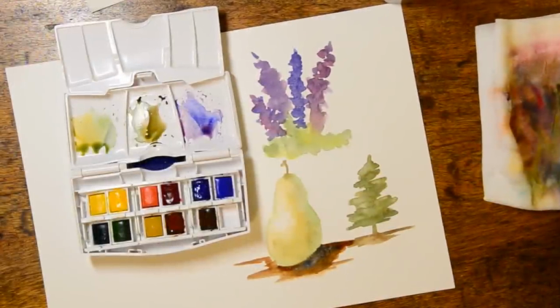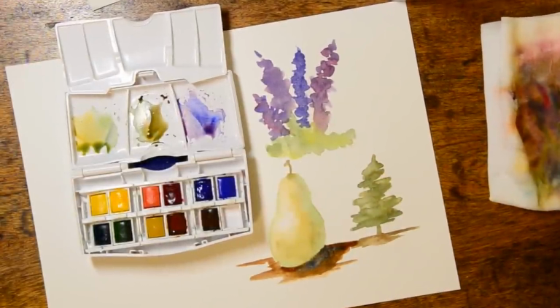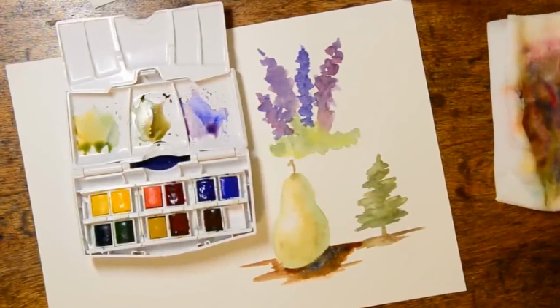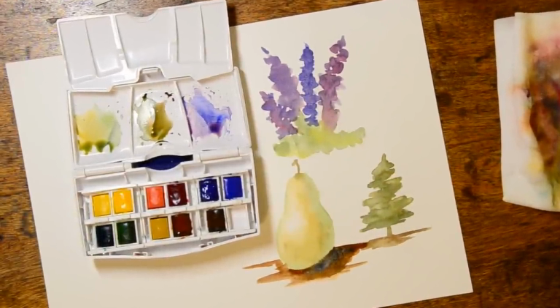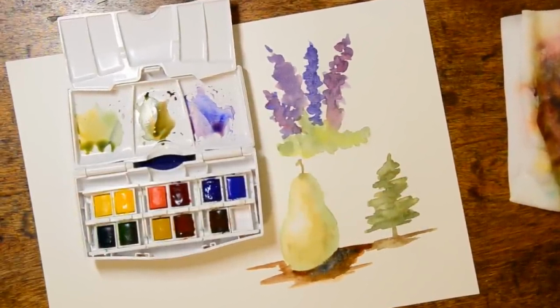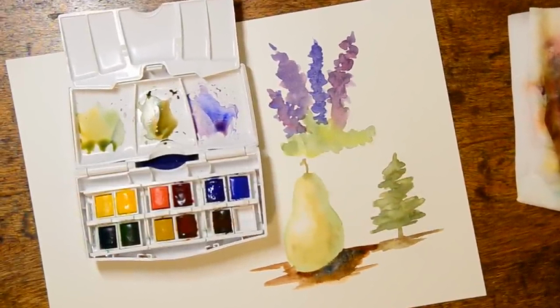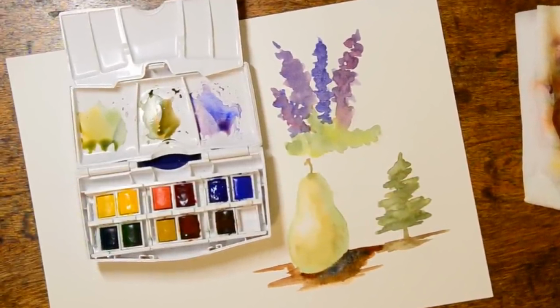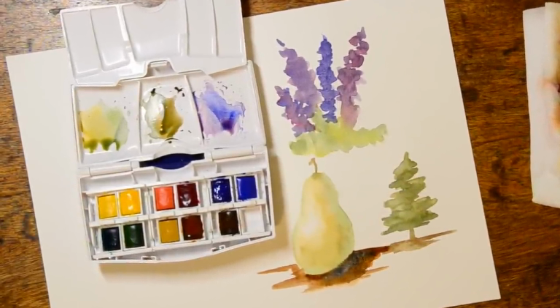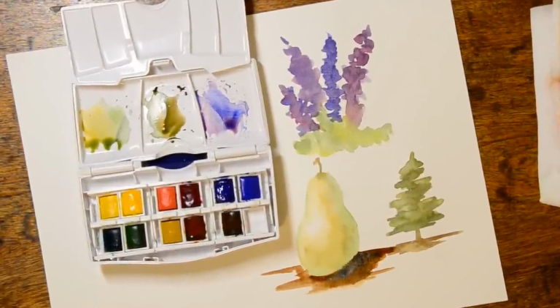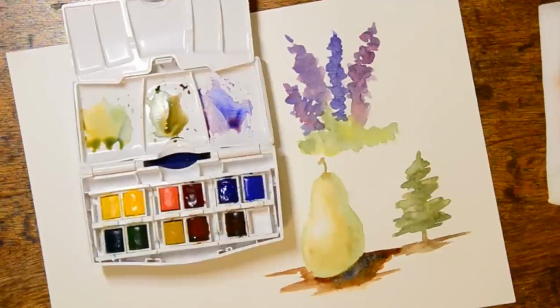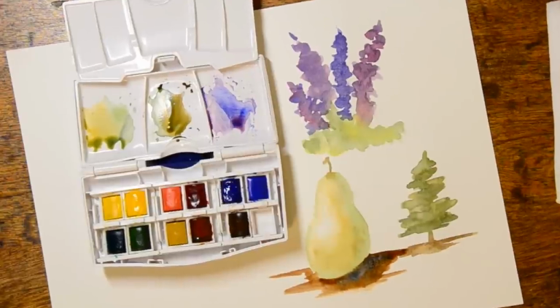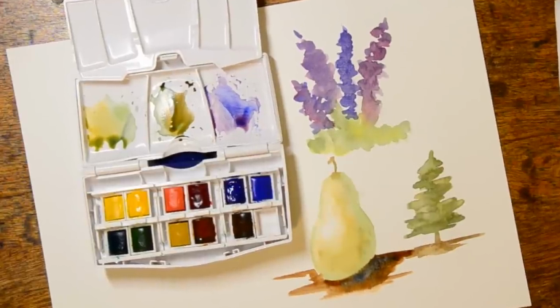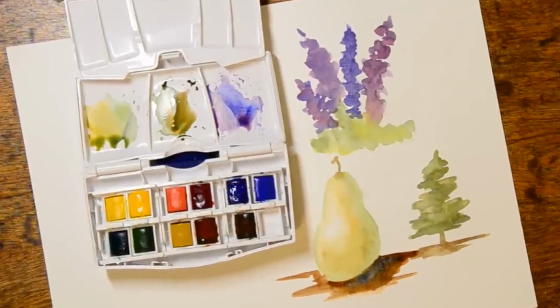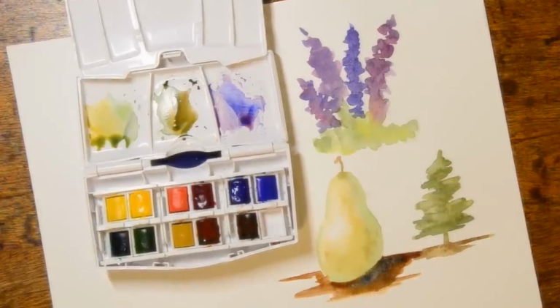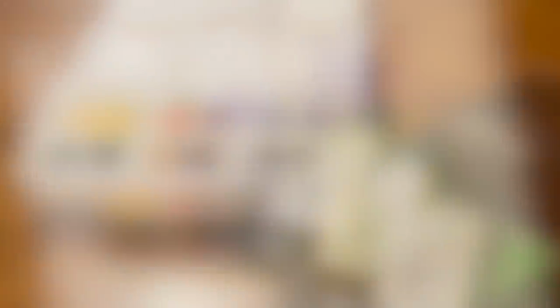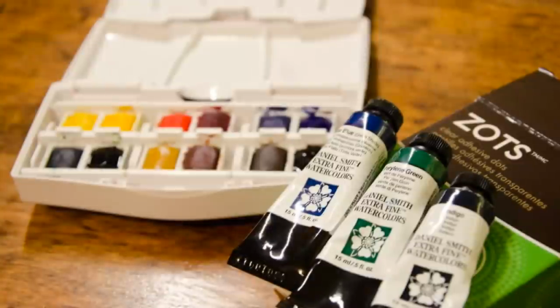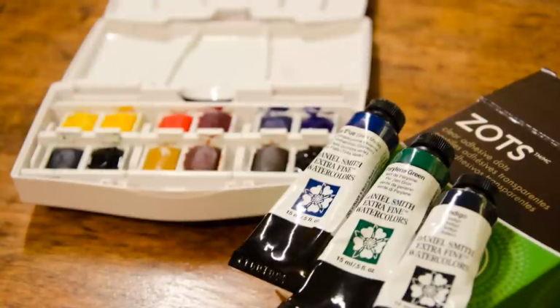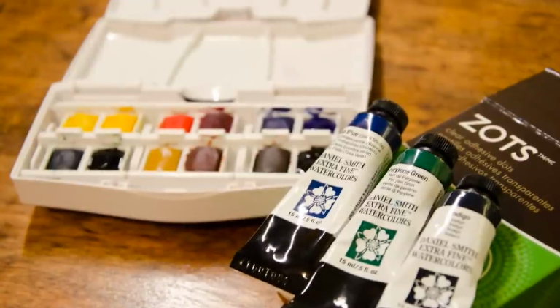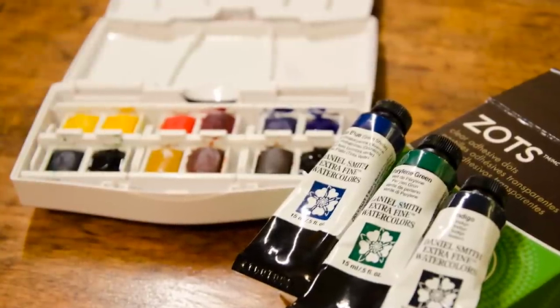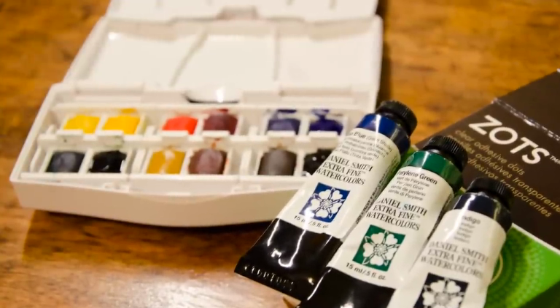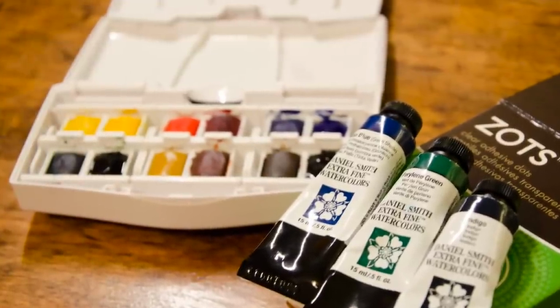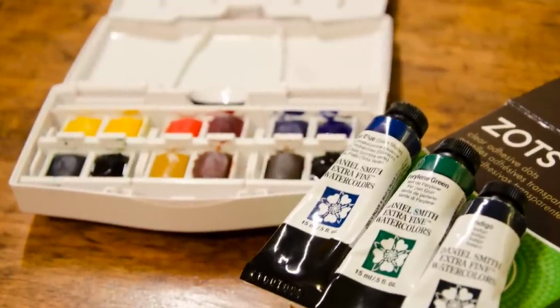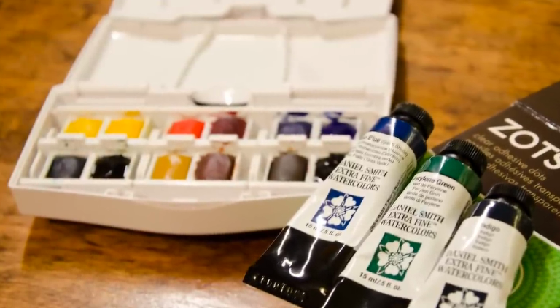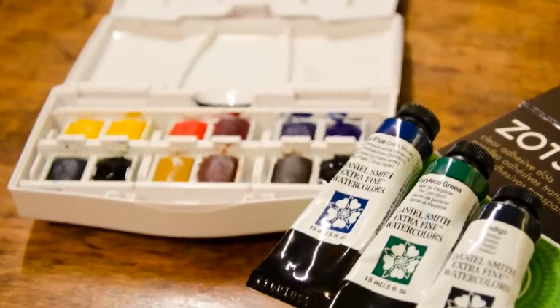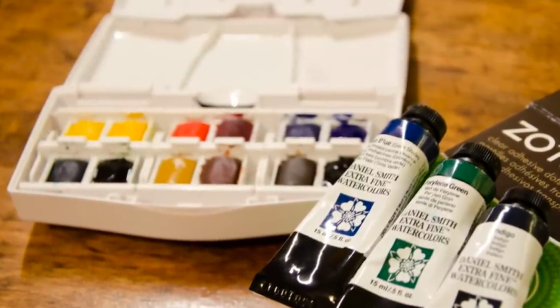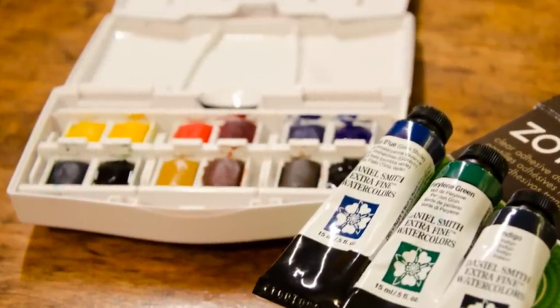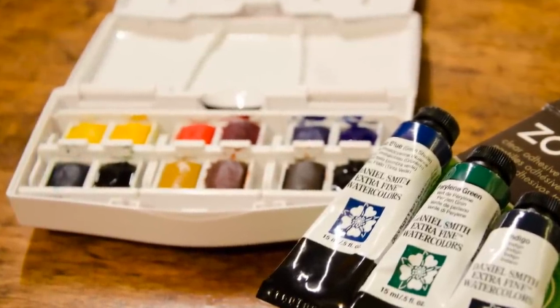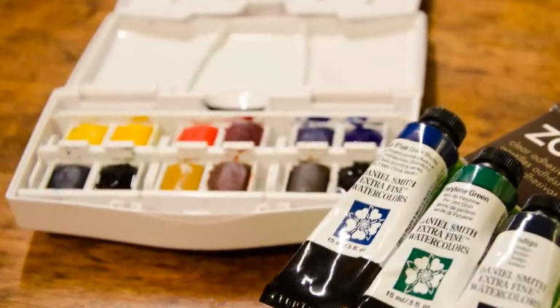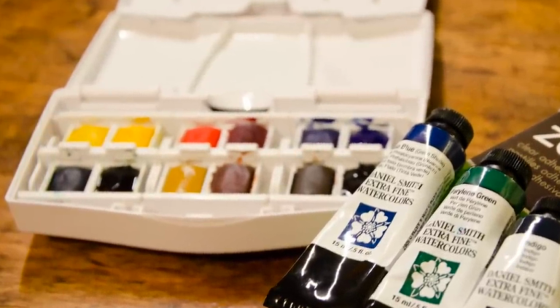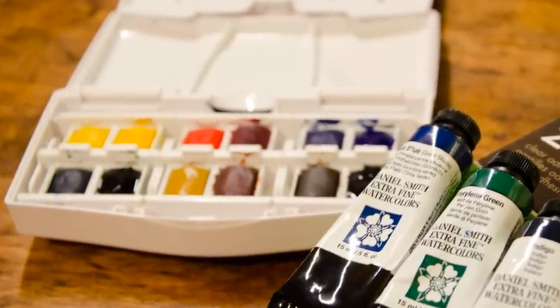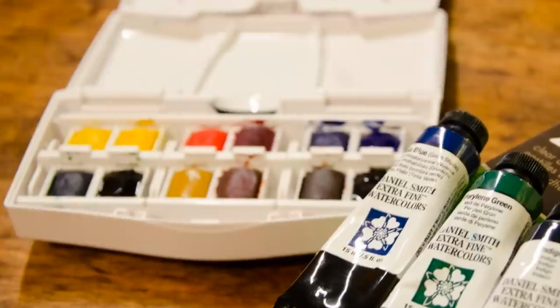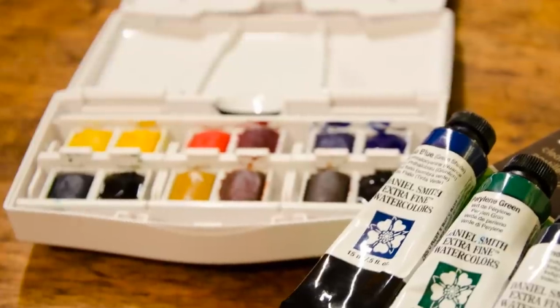I have a full first impressions video on this palette and you can reach that by clicking the card above. At the time I made a couple of small color modifications but have since further modified the palette to hold more pans, or in my case a water brush, so stay tuned for more information on that.